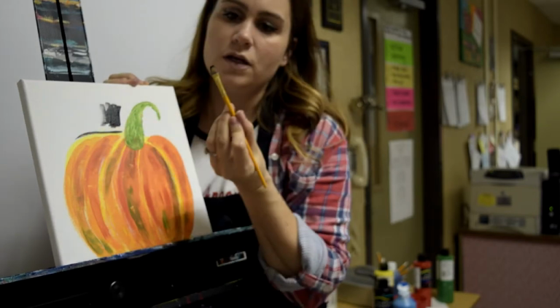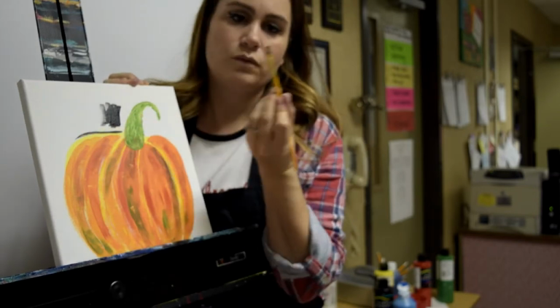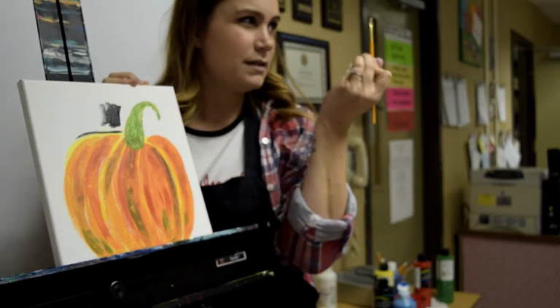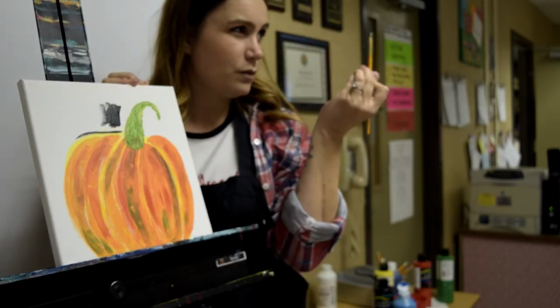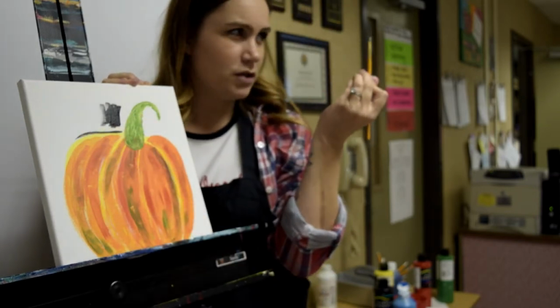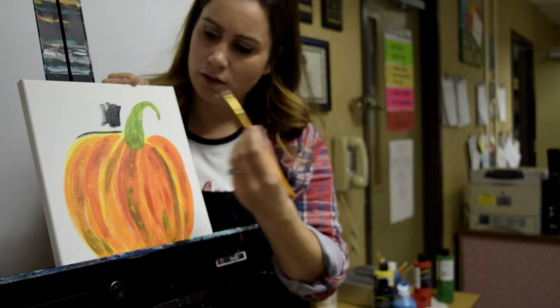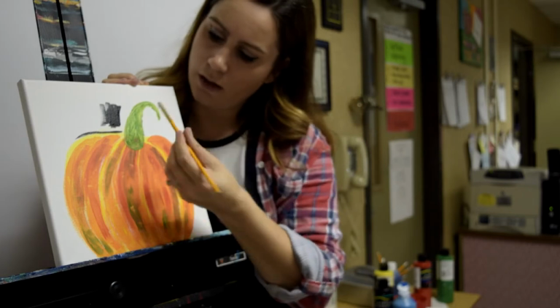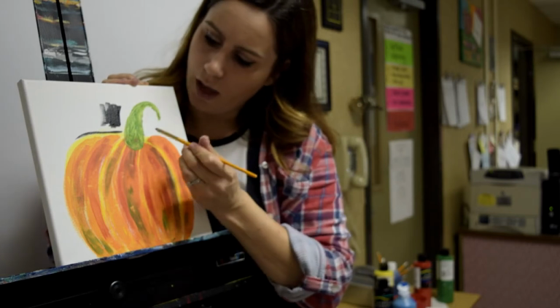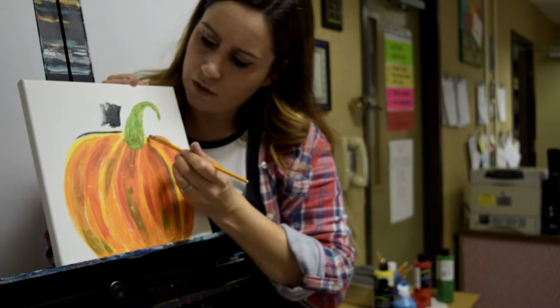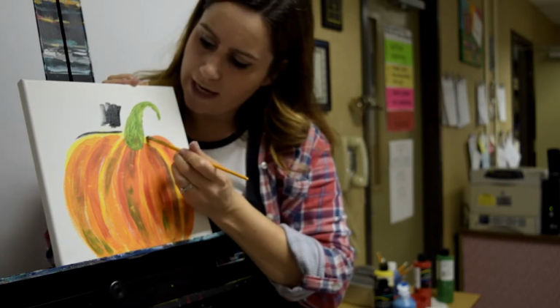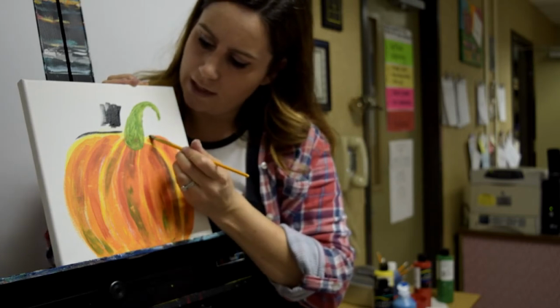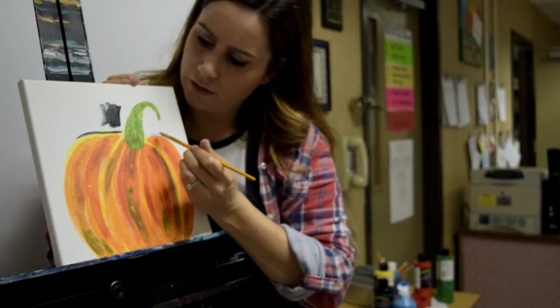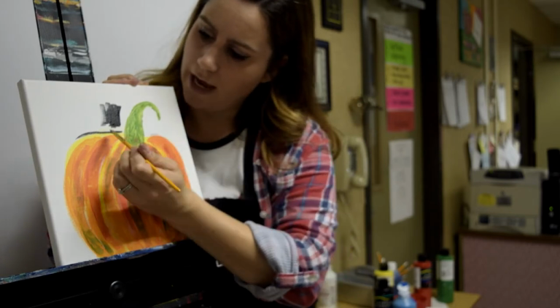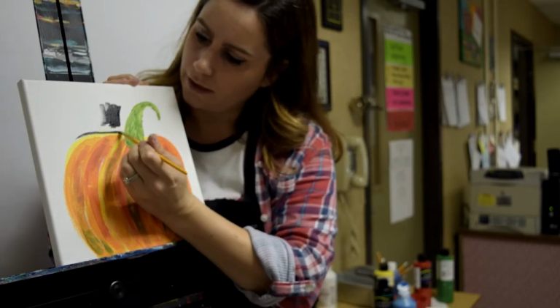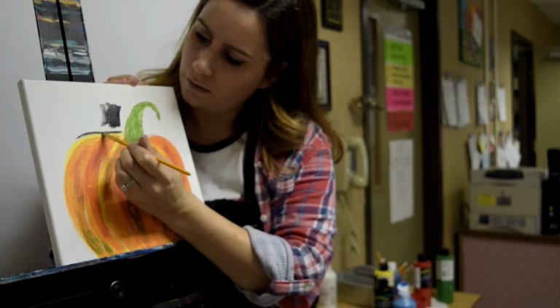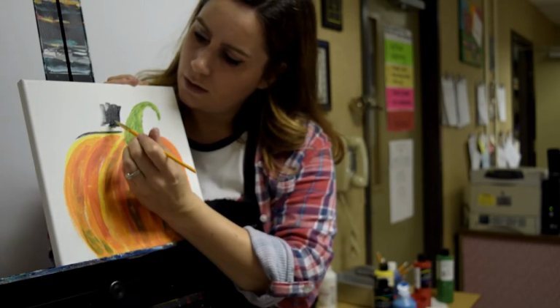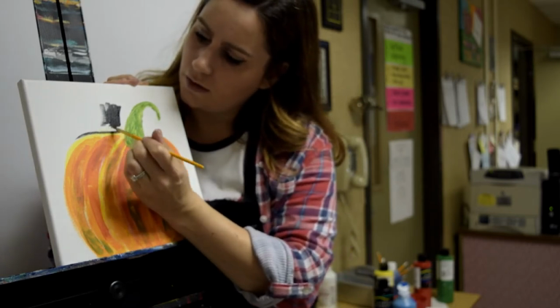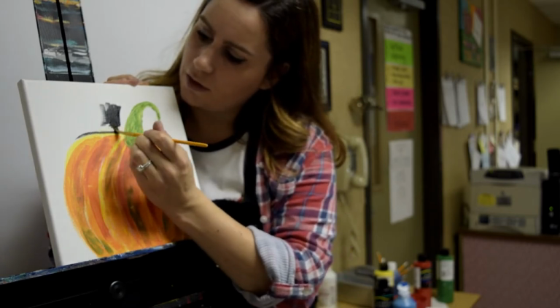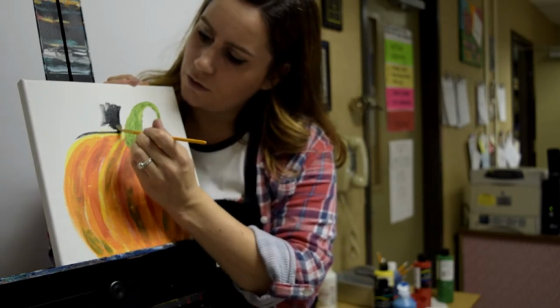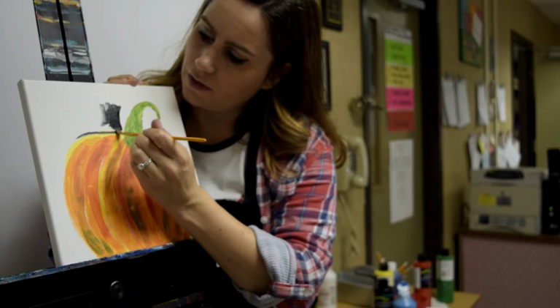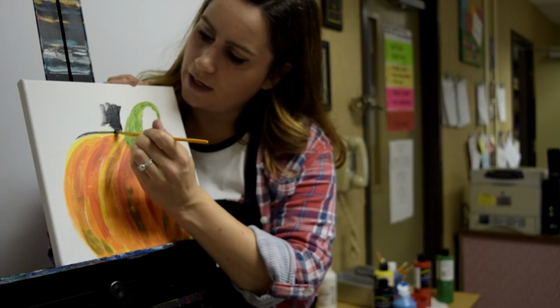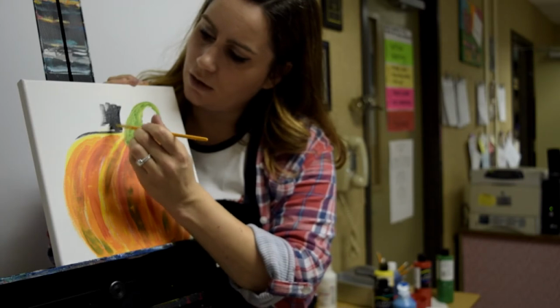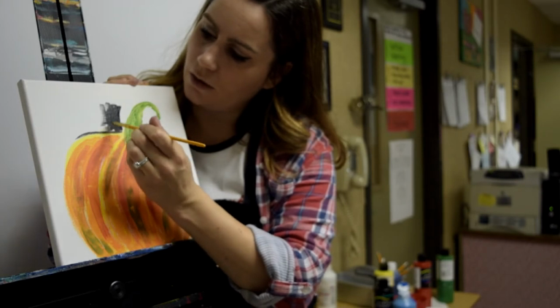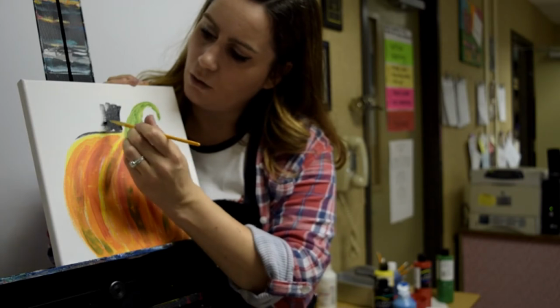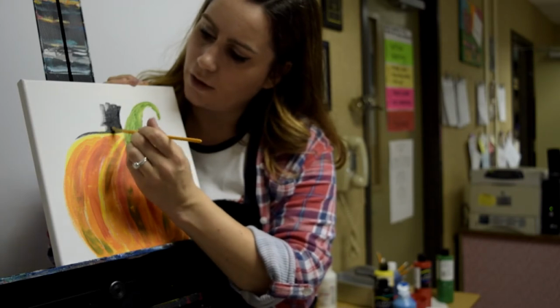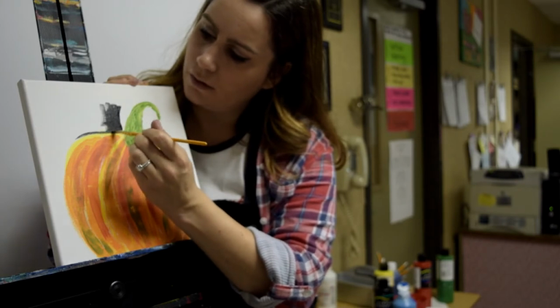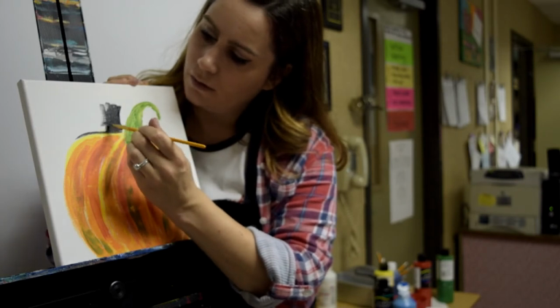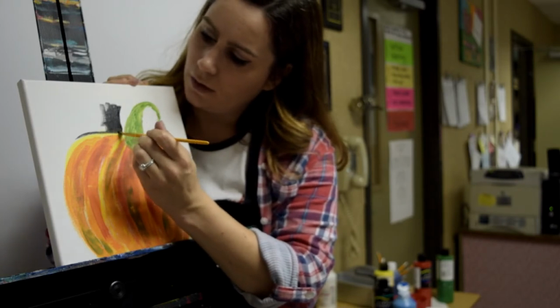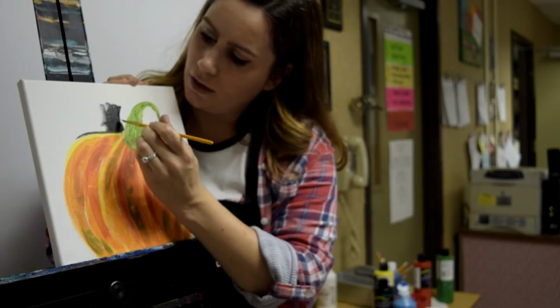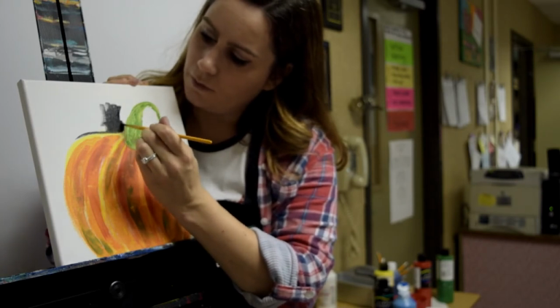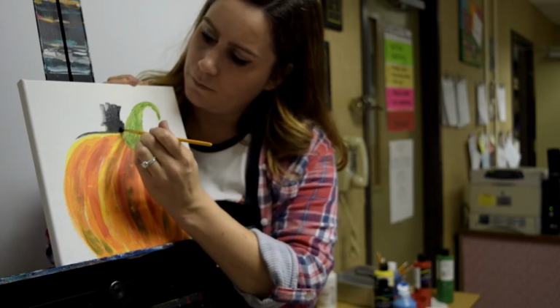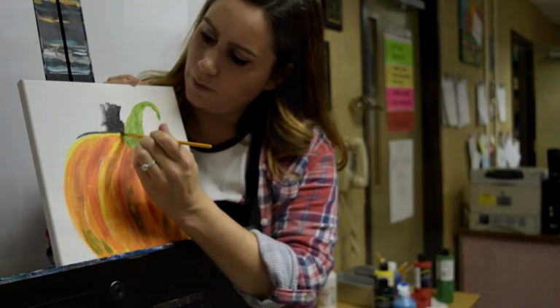Really take your brush and use that edge to outline, so that when you get closer with the black paint, you're not going over and covering up your beautiful pumpkin.